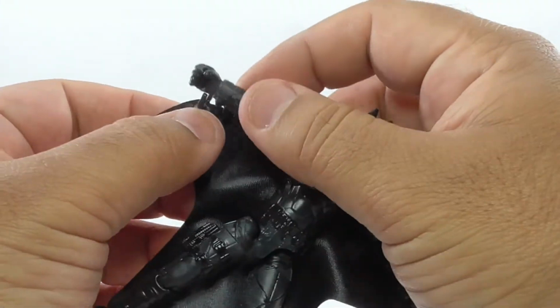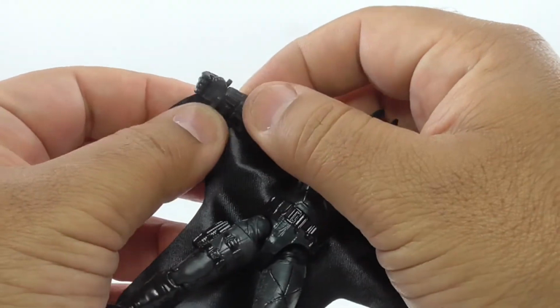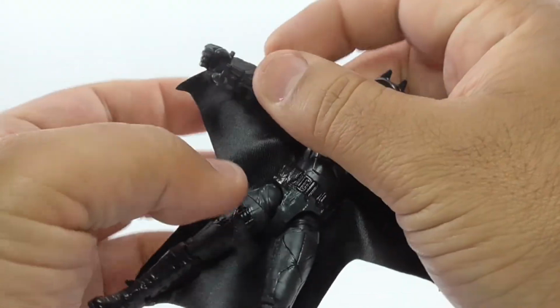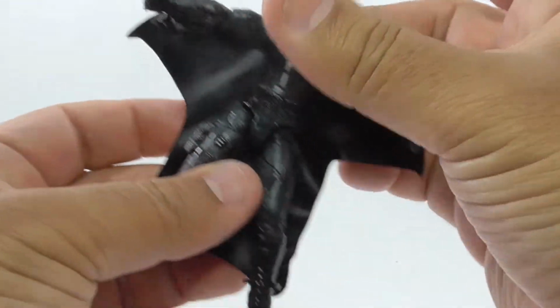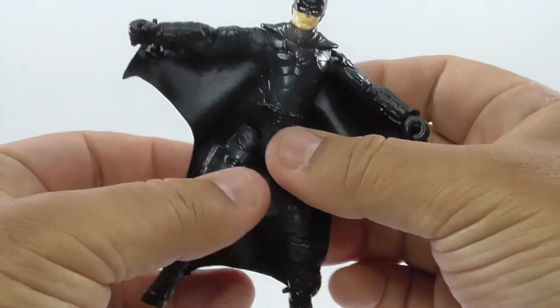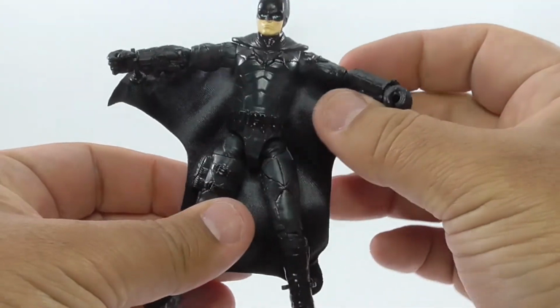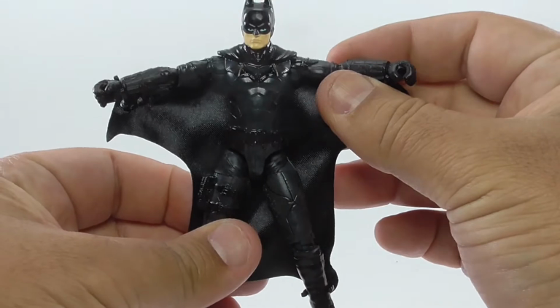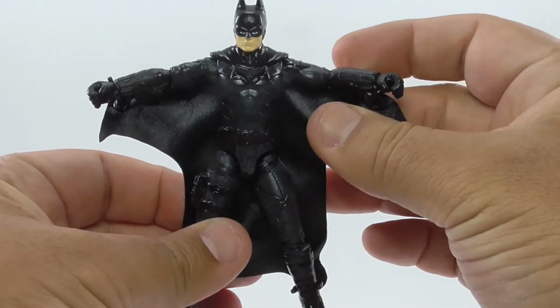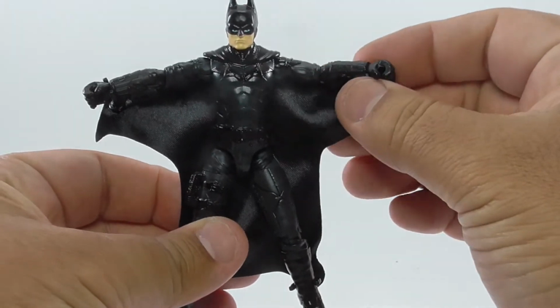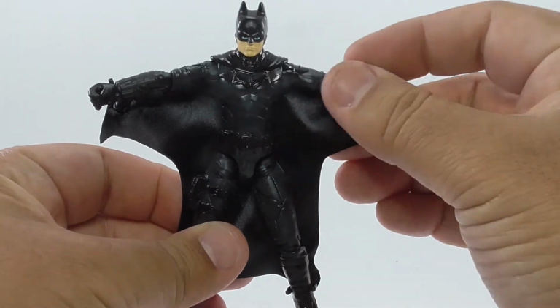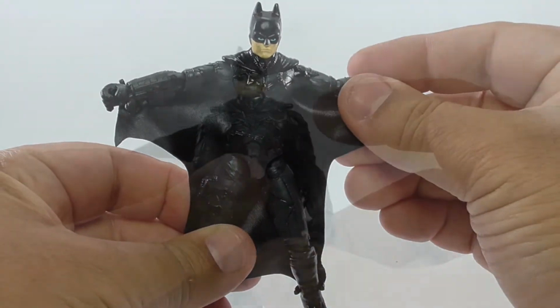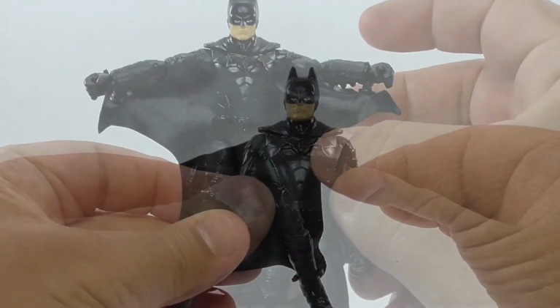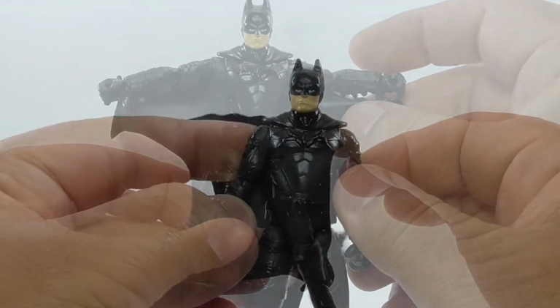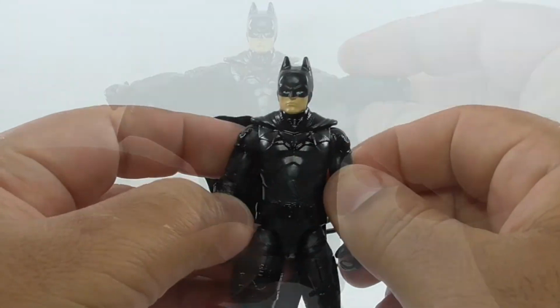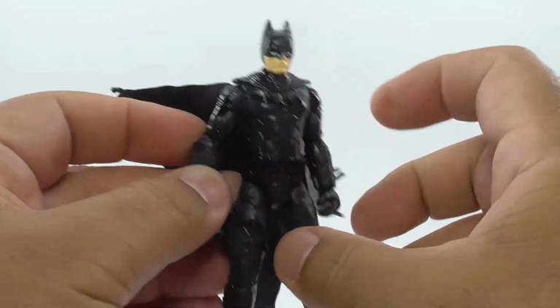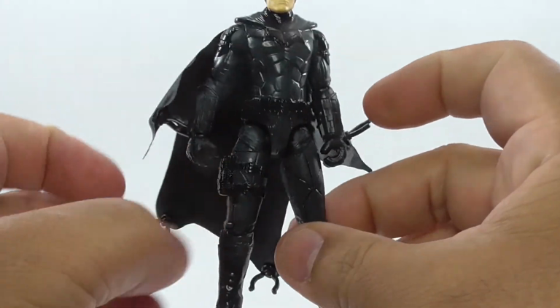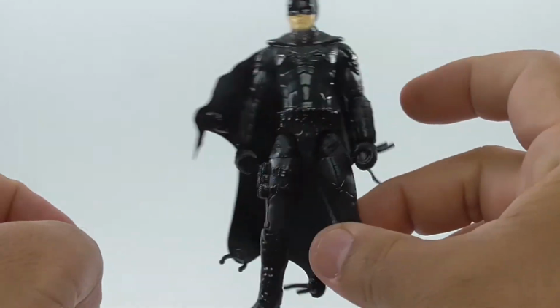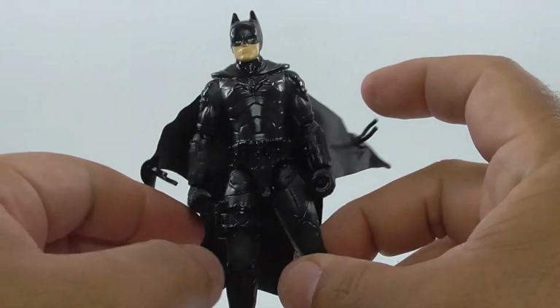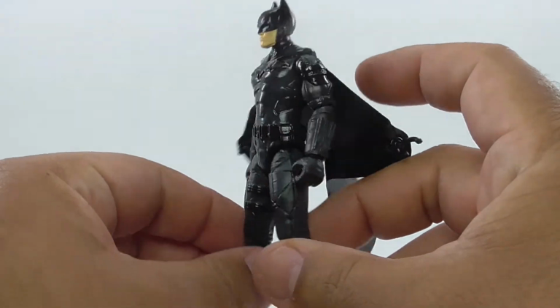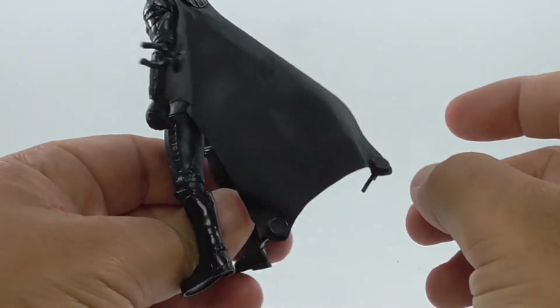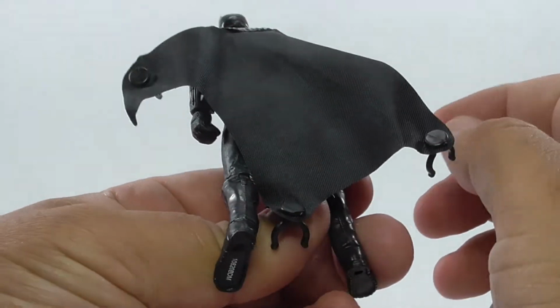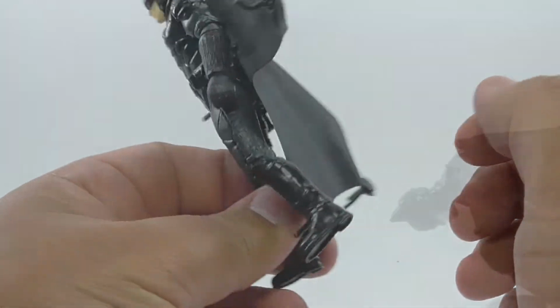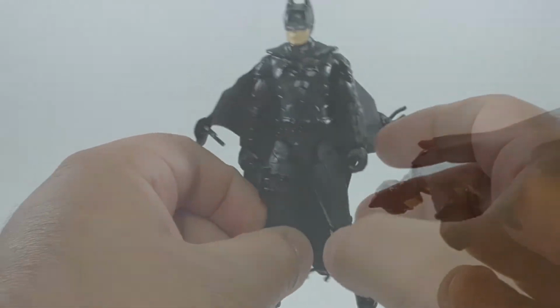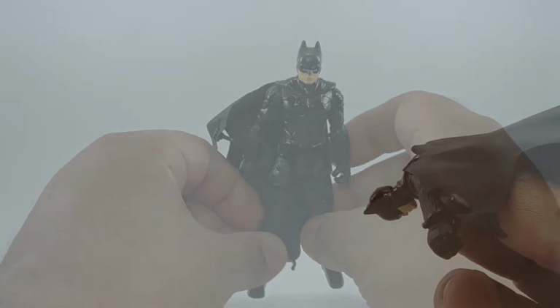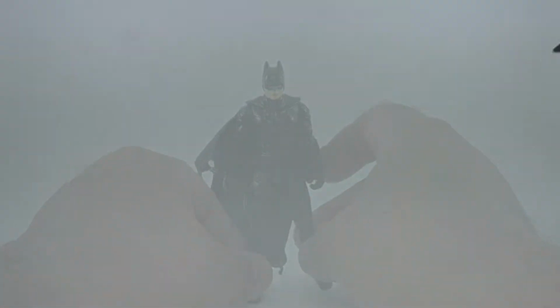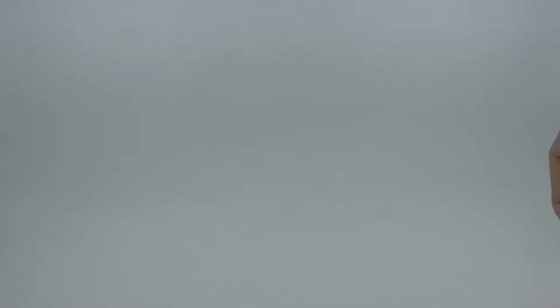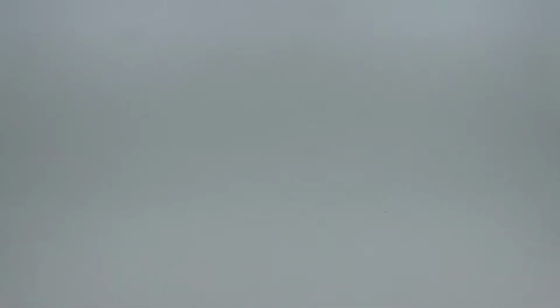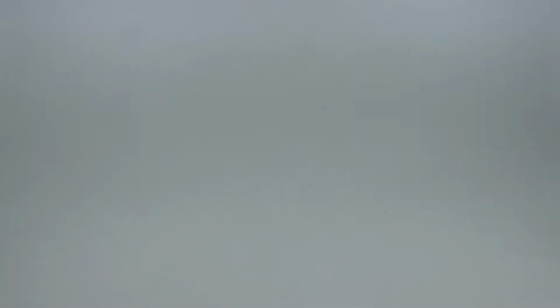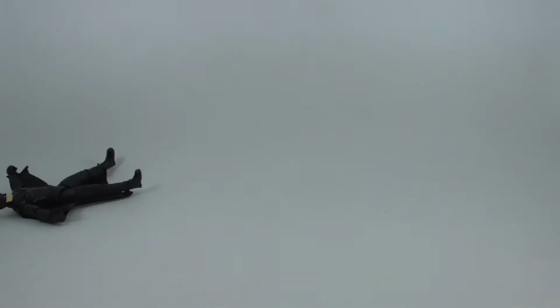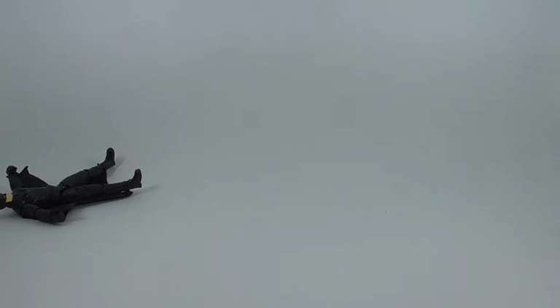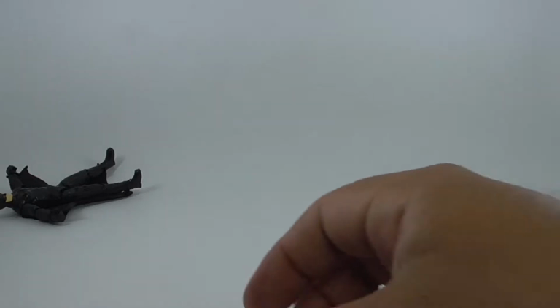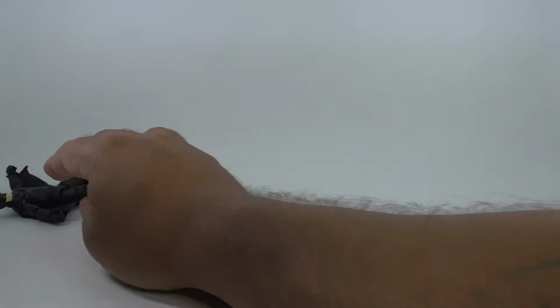This also happens with the one that comes with the Bat-cycle. Also, when you take the clips off, they look terrible. I wish I could clip the clips onto themselves and make them look good.